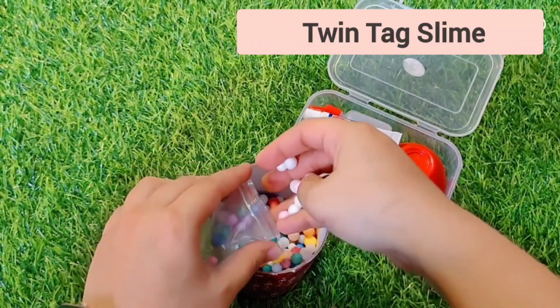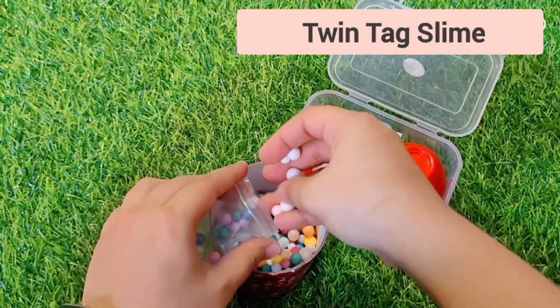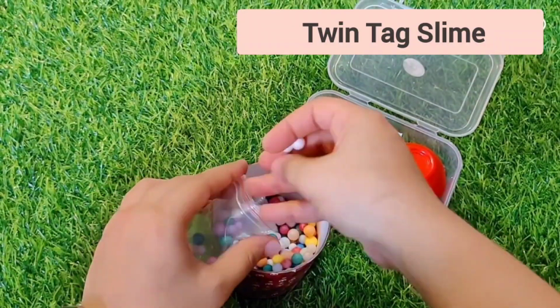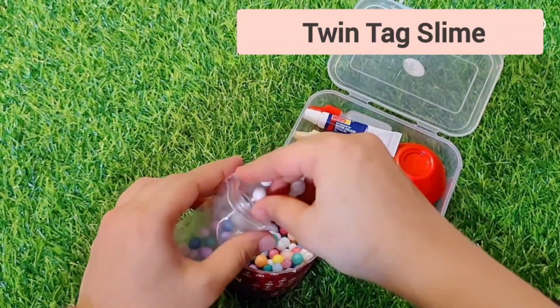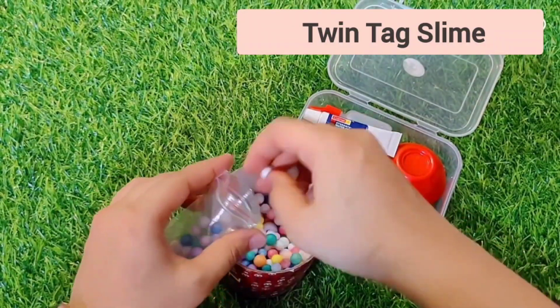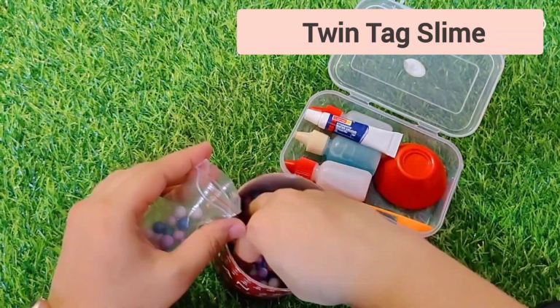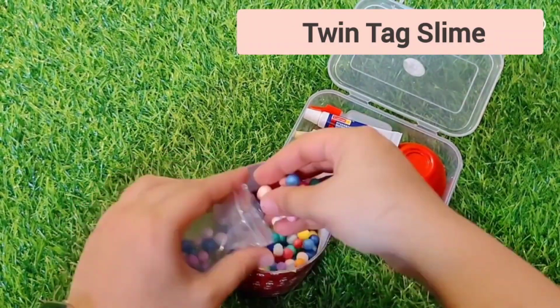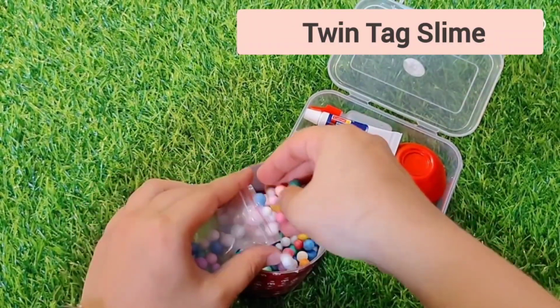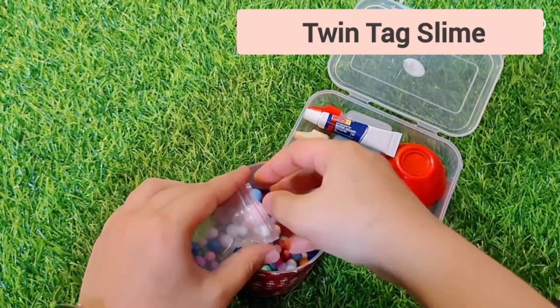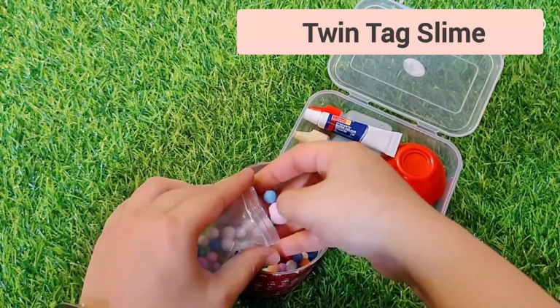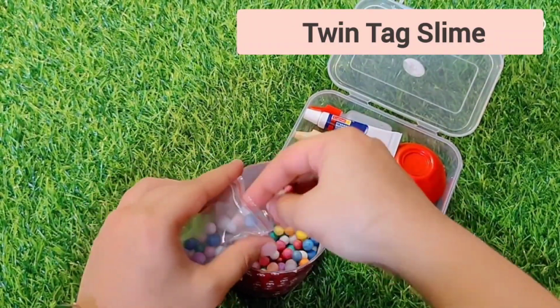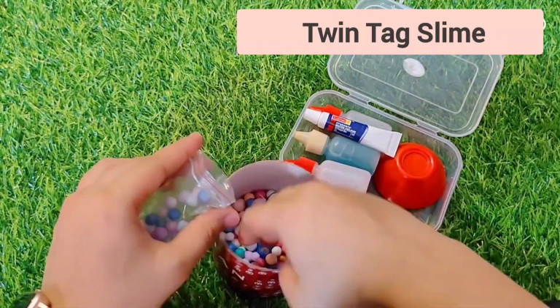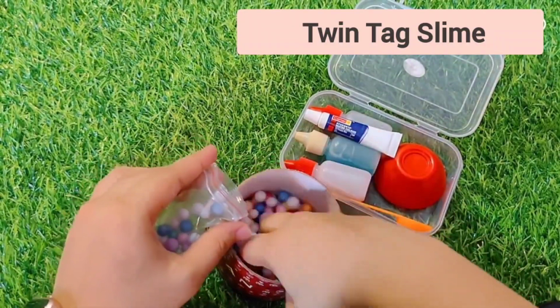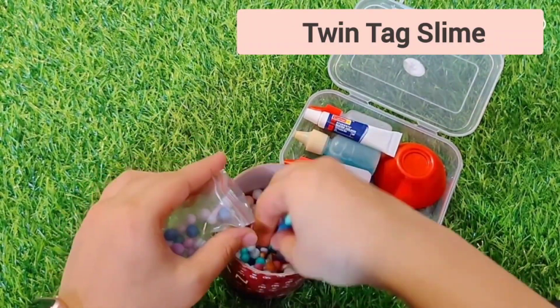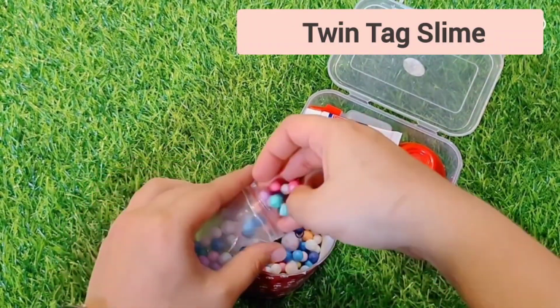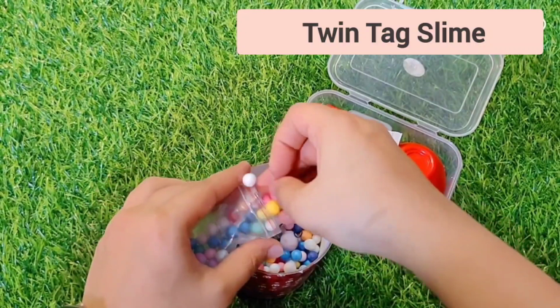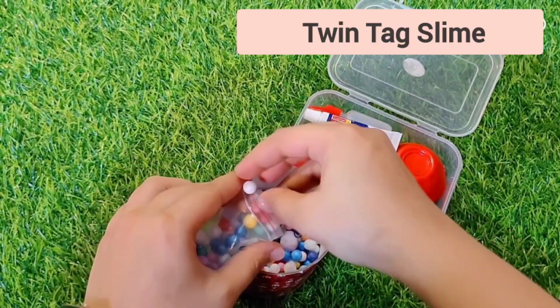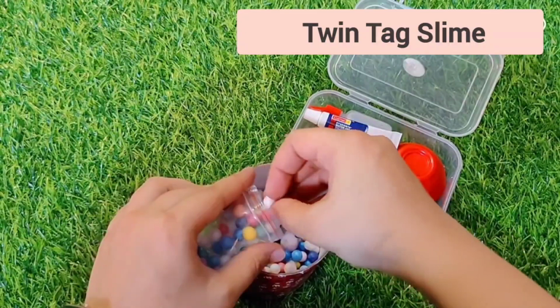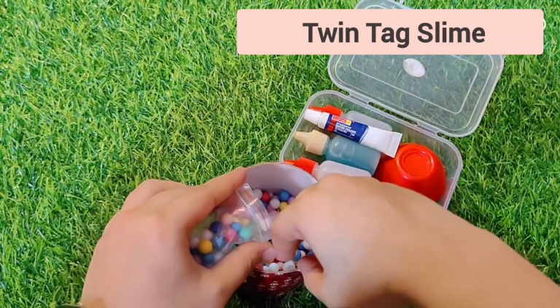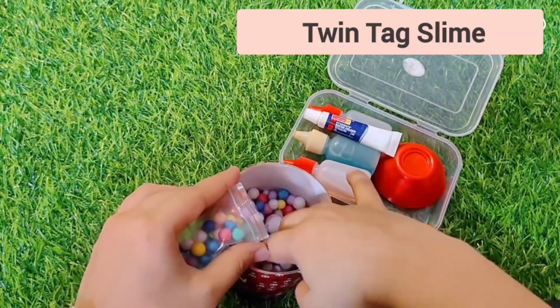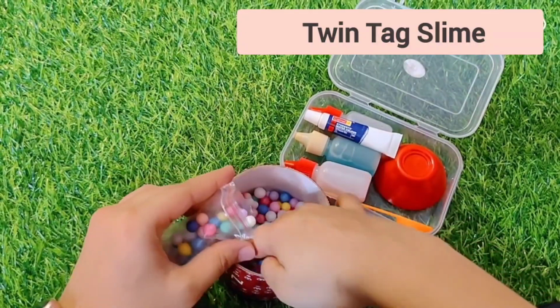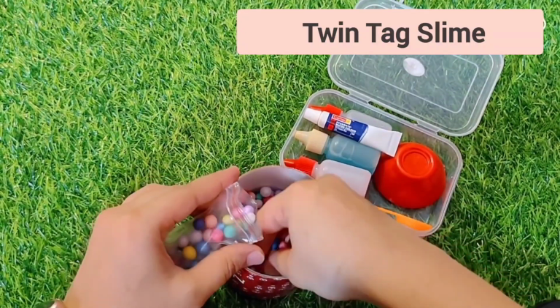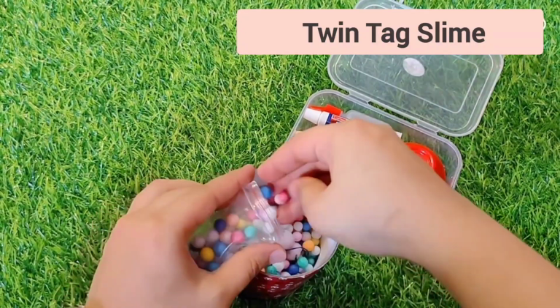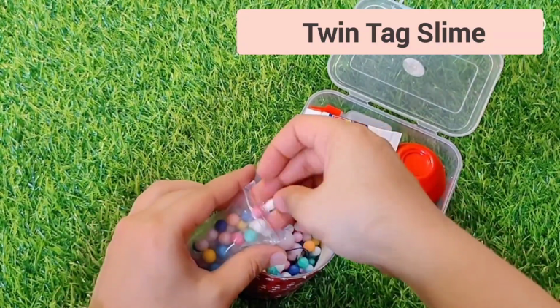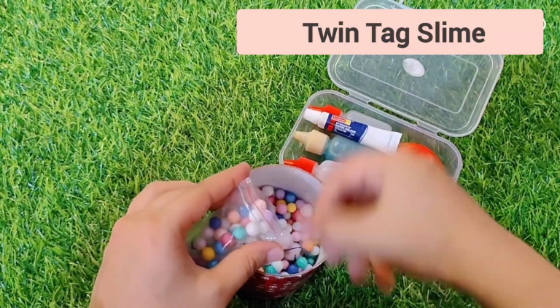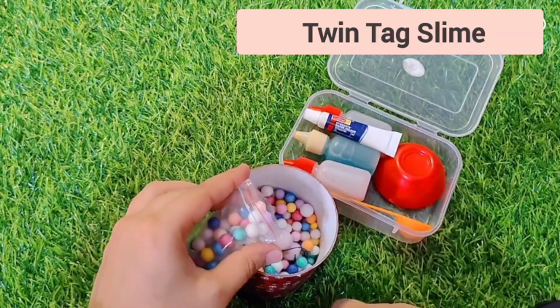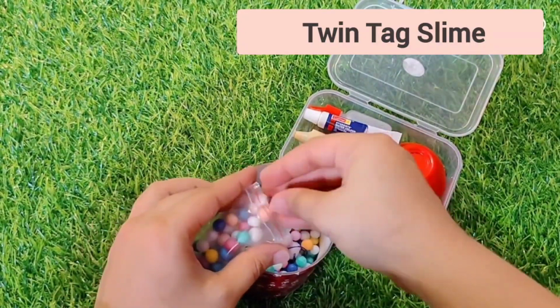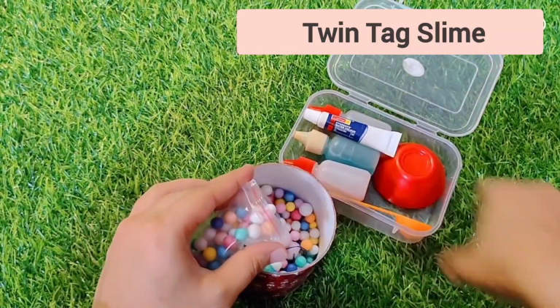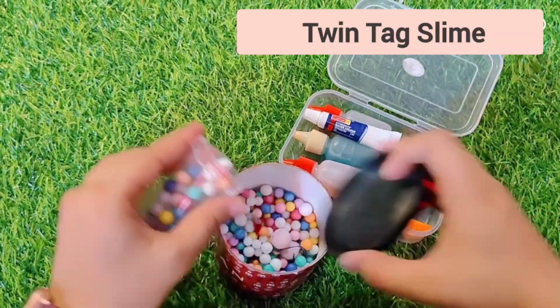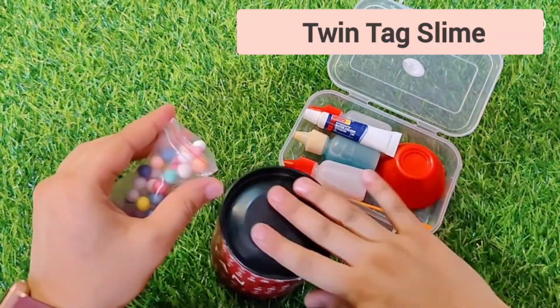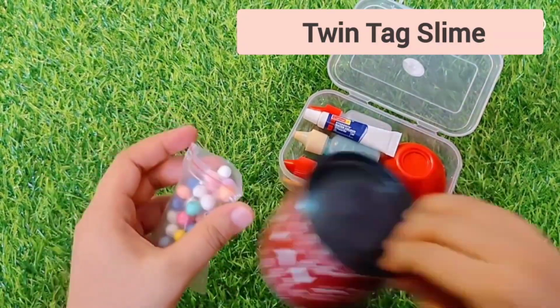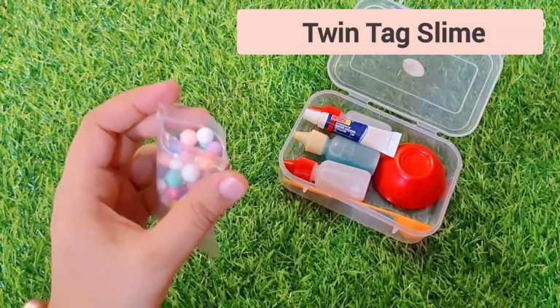I have many colorful balls here, and we add these to the slime too. It is very good — the texture is great and it is very fun to play with slime. Let me keep everything in the package.